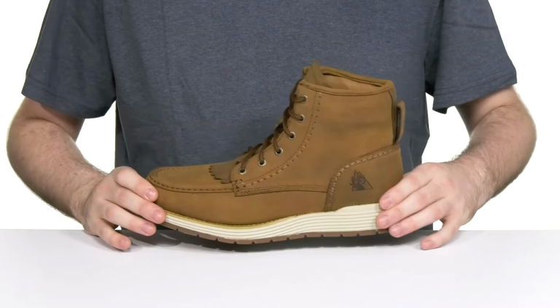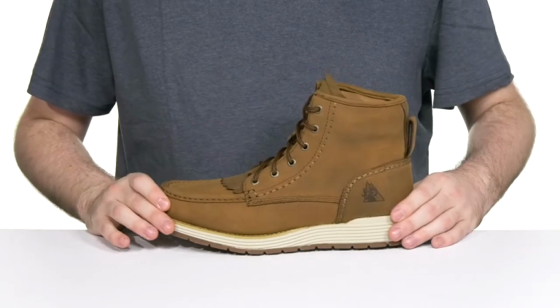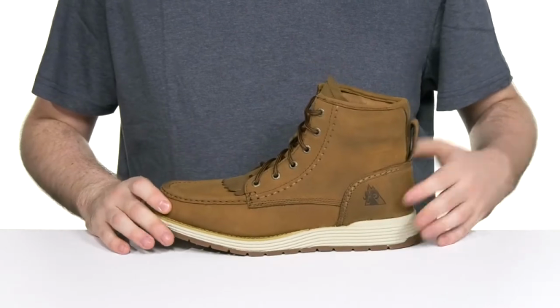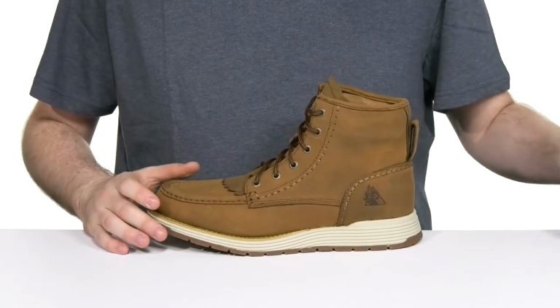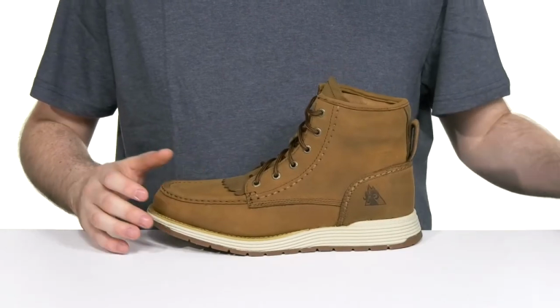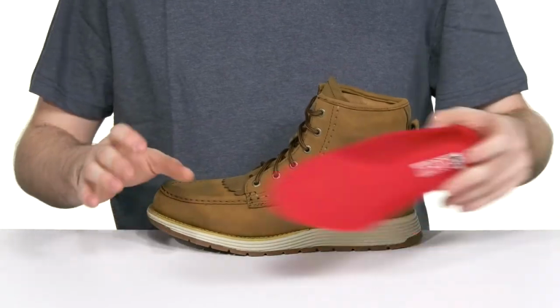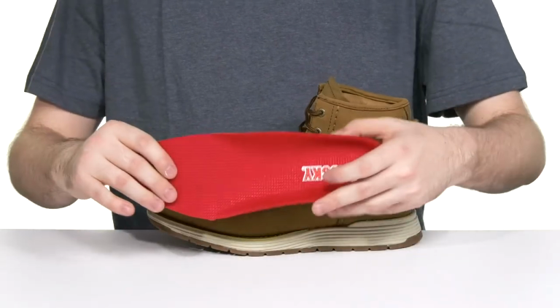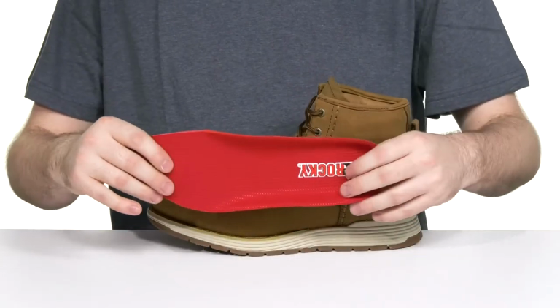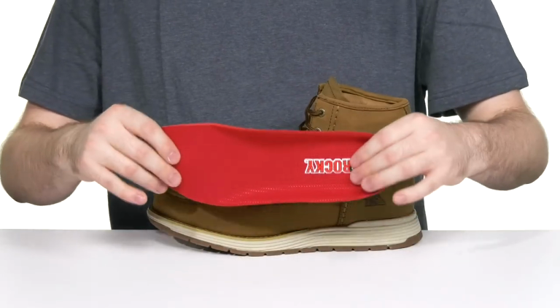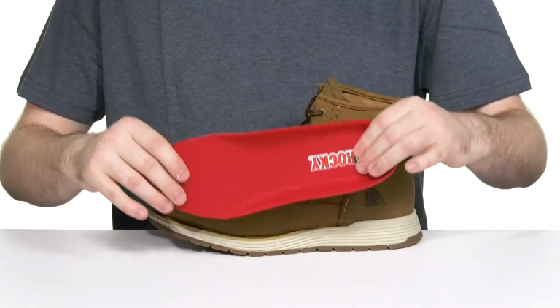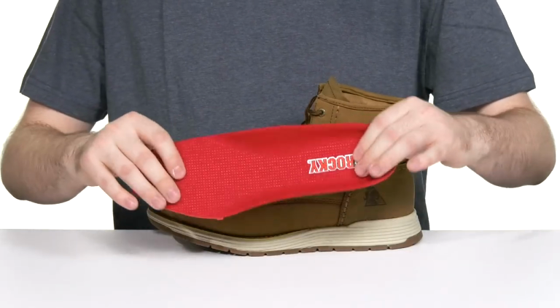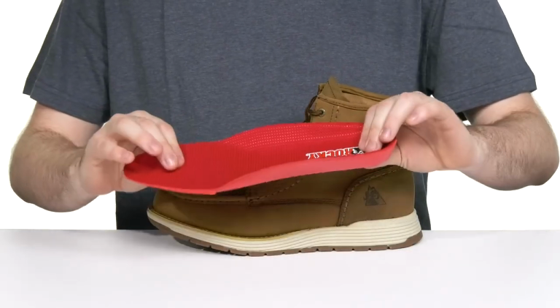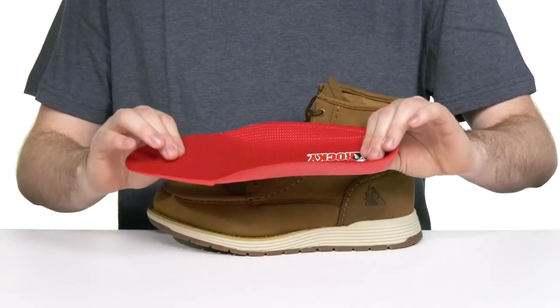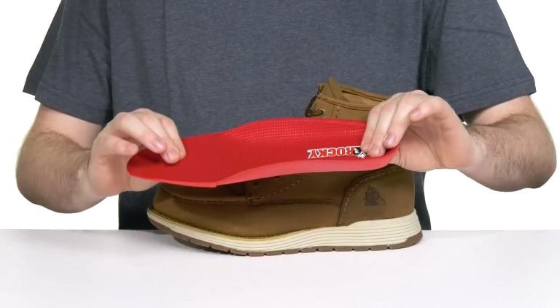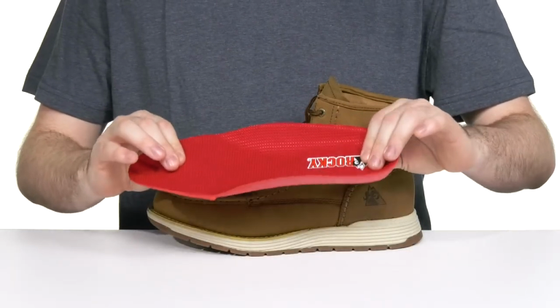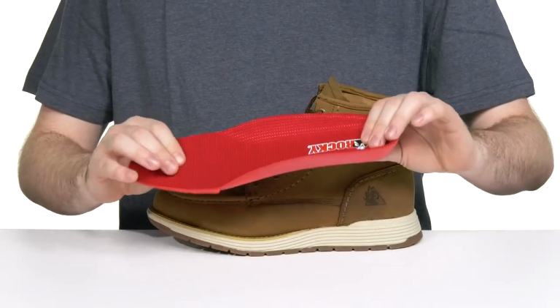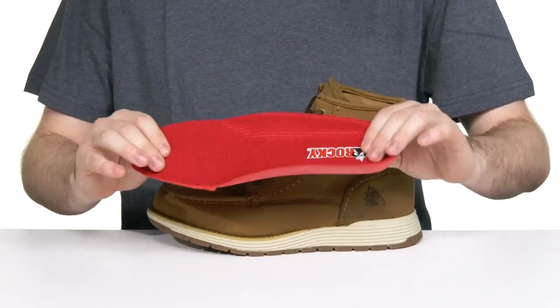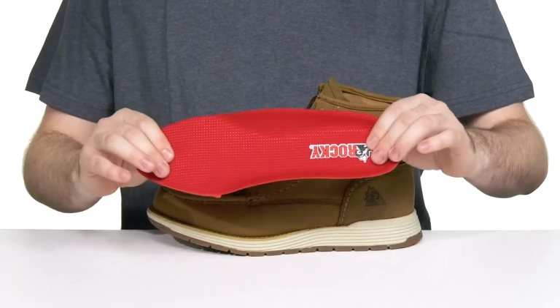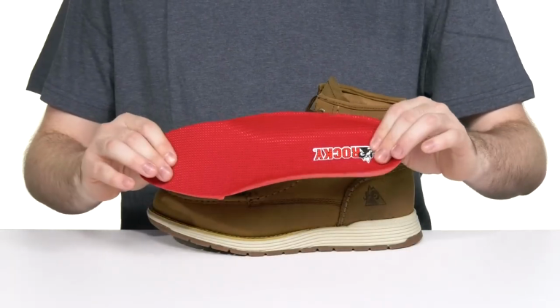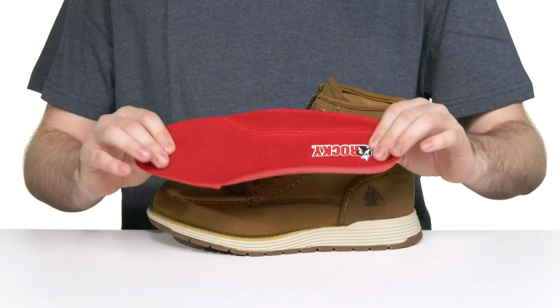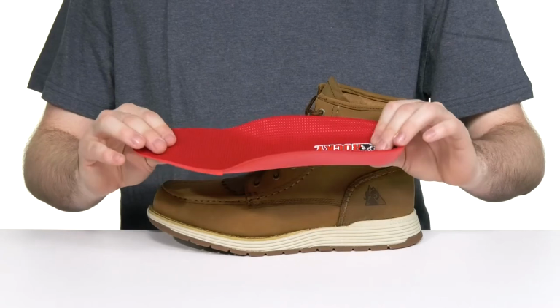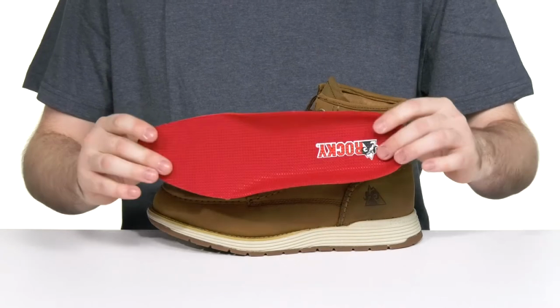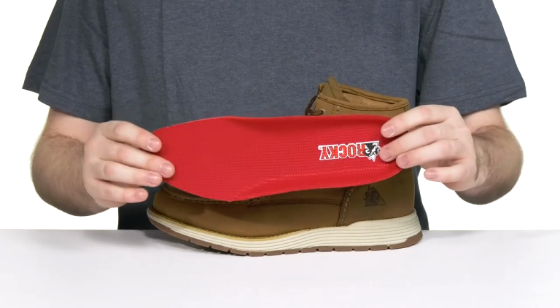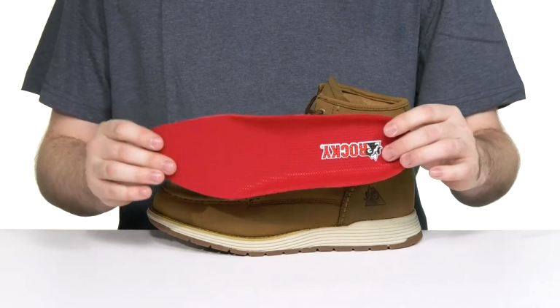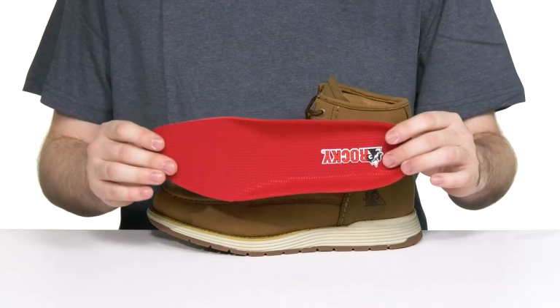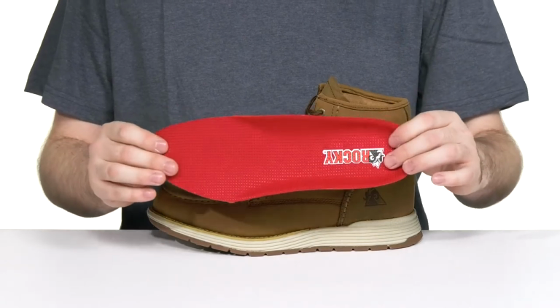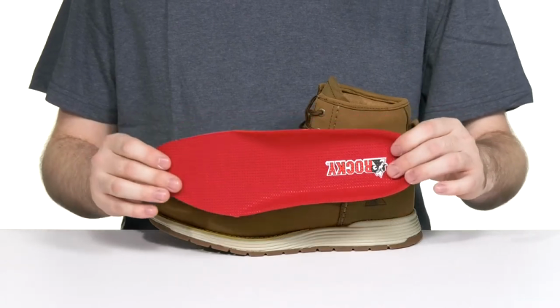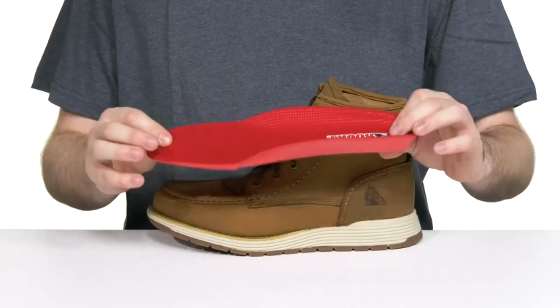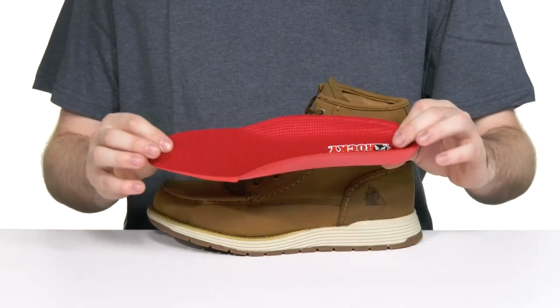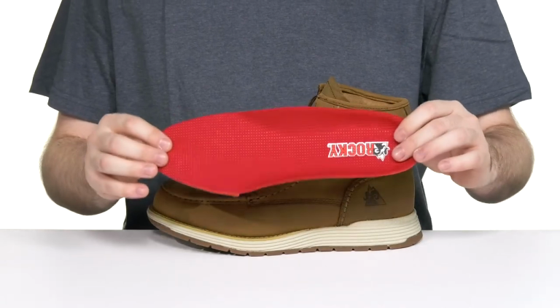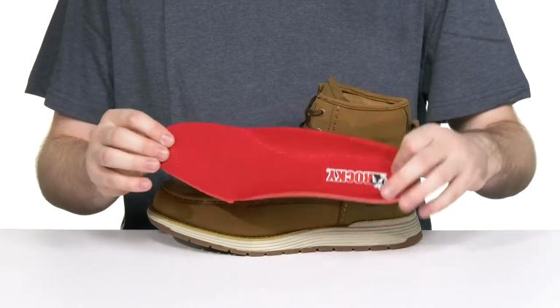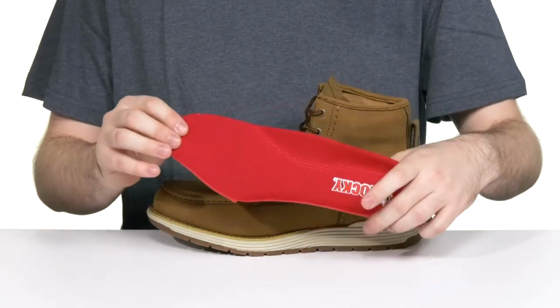It comes with a removable foam footbed made with Energetic Polyurethane Foam with an extra layer of EVA, keeping it extremely breathable for constant all-day support.